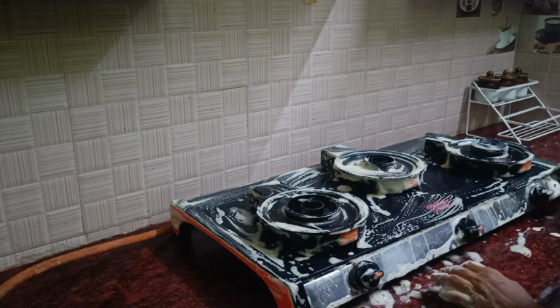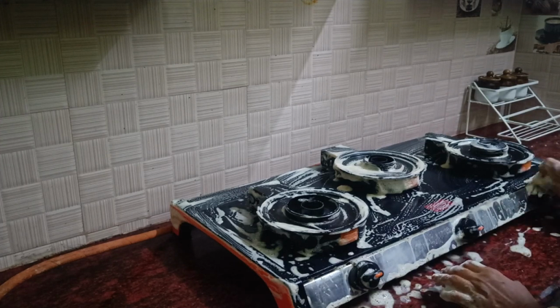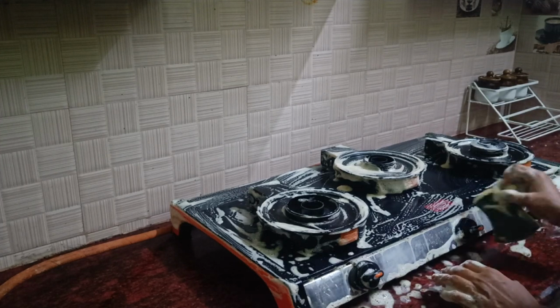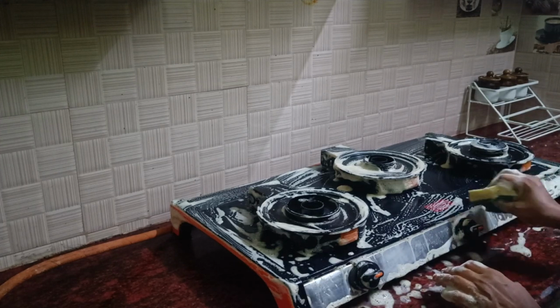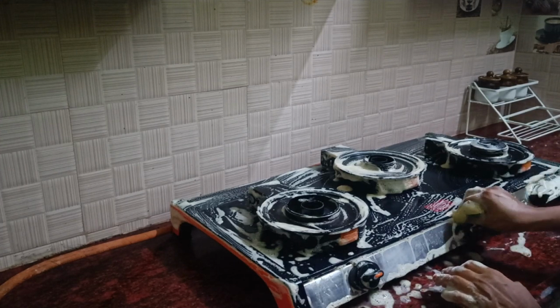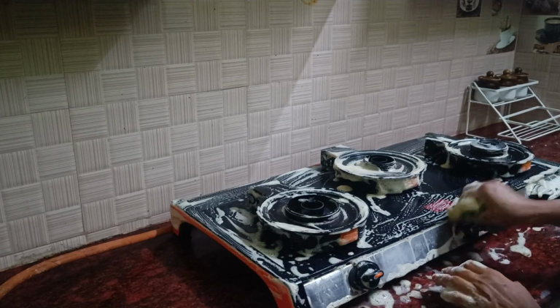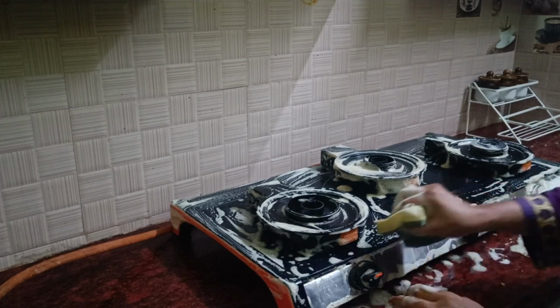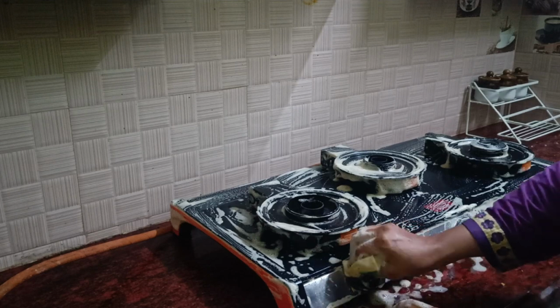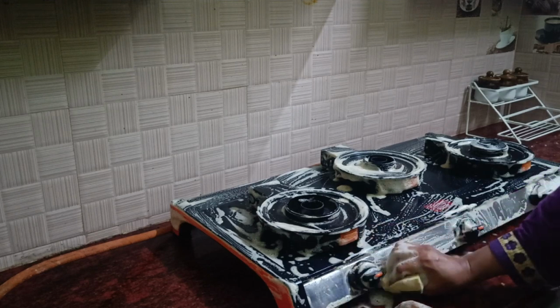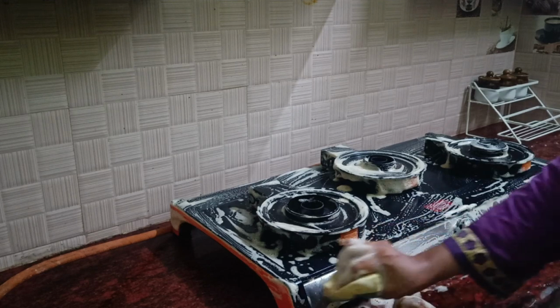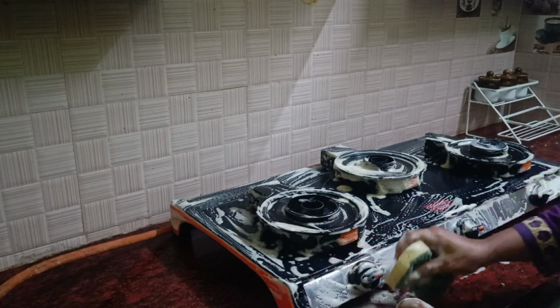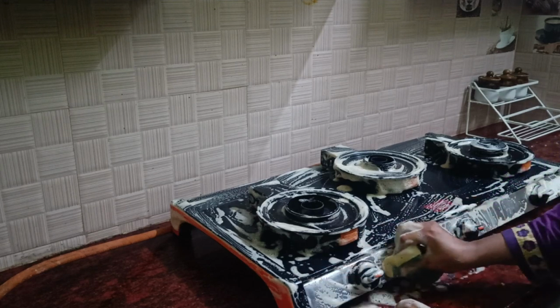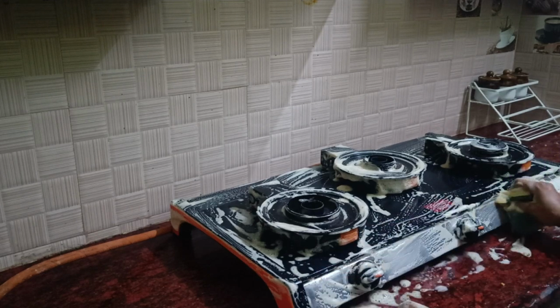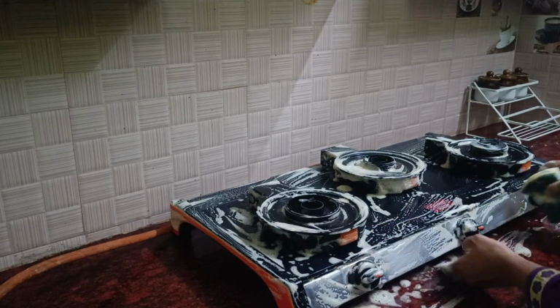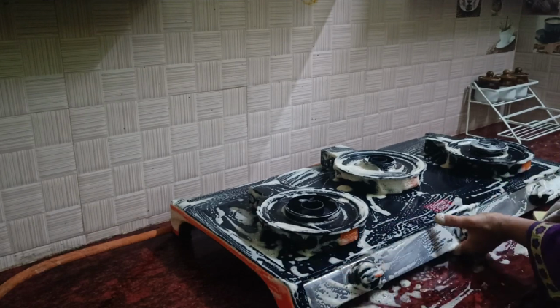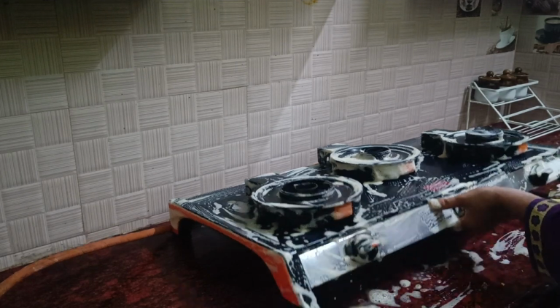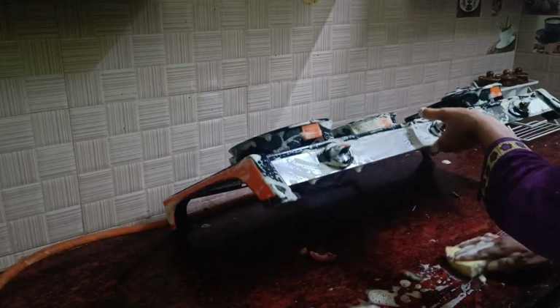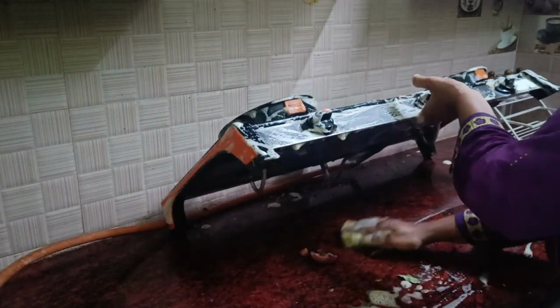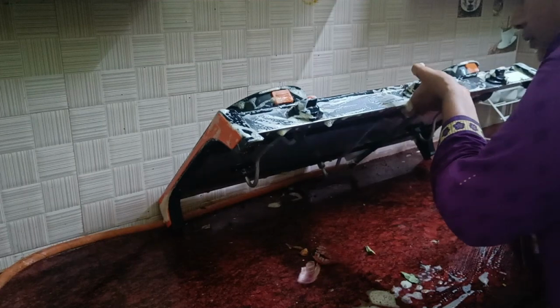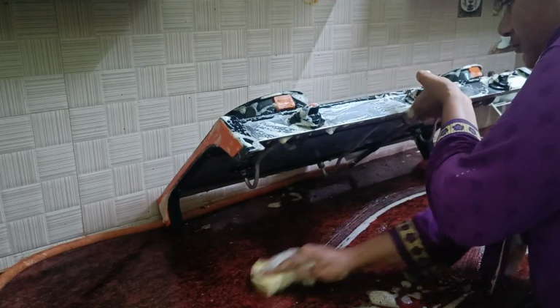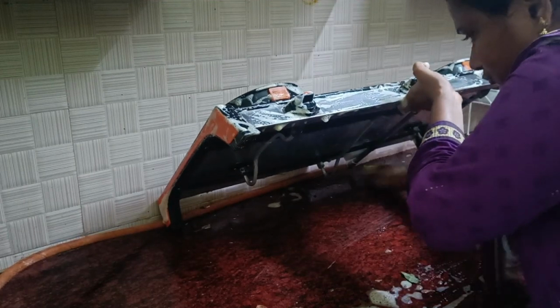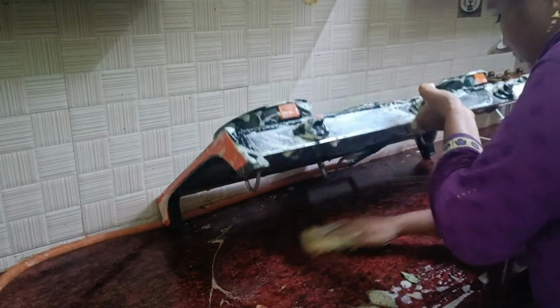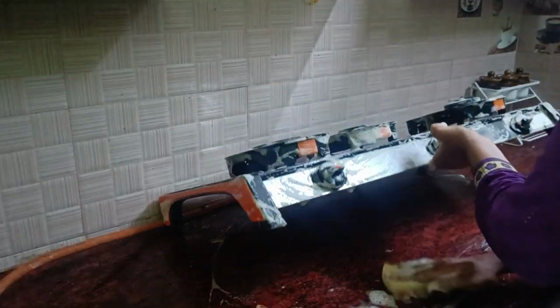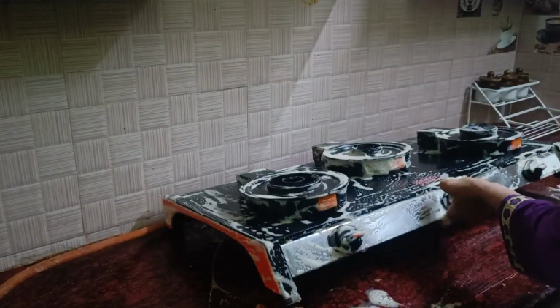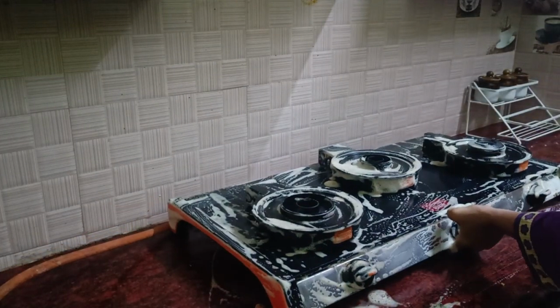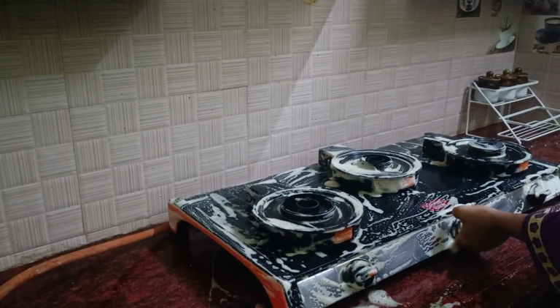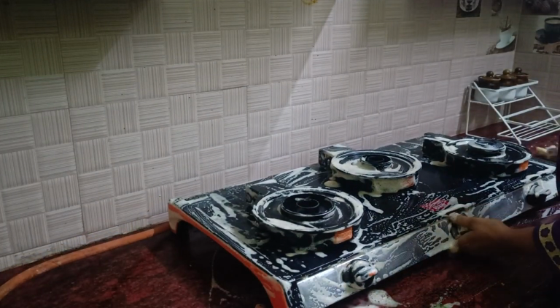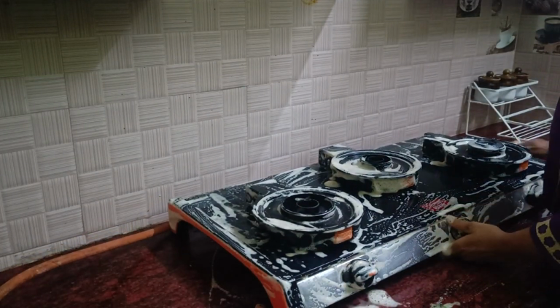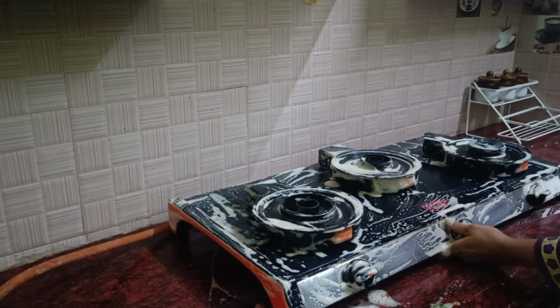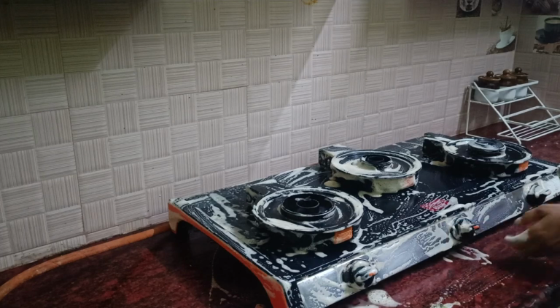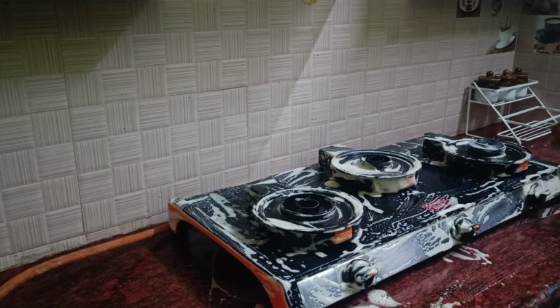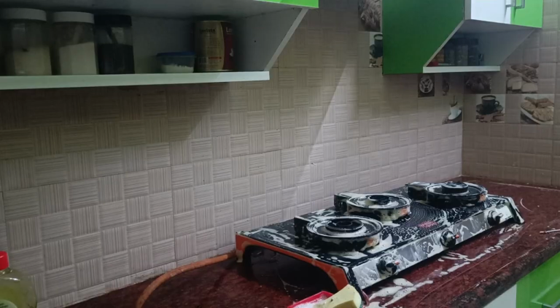How do we maintain it? How do we maintain the burner light? I am saying that the burner light is very good.